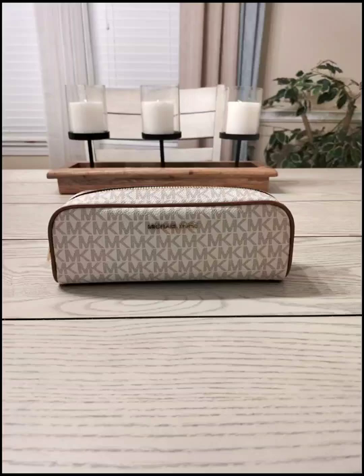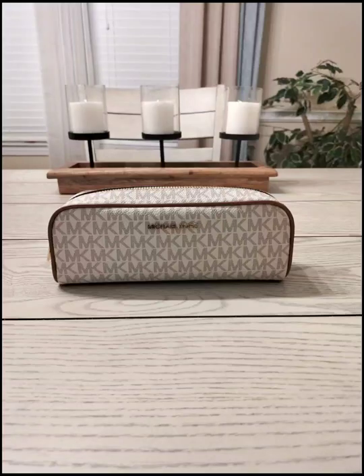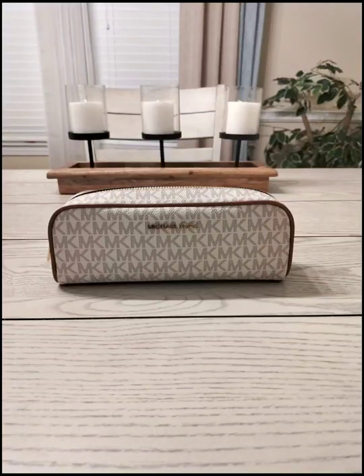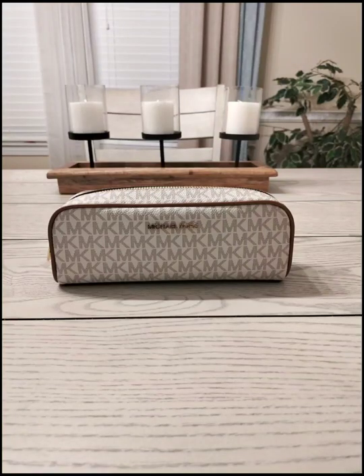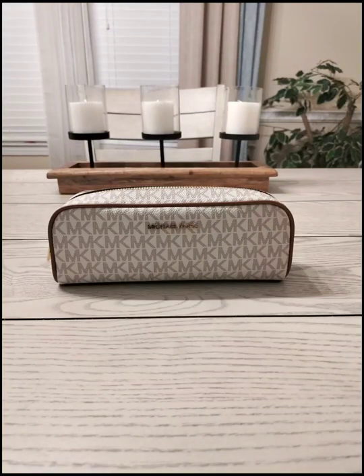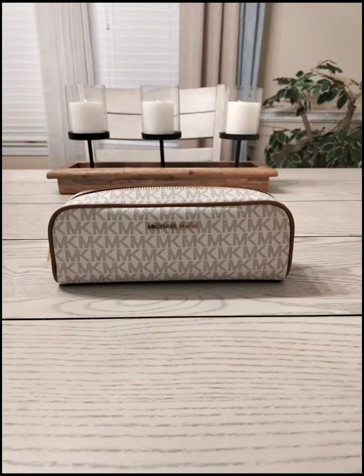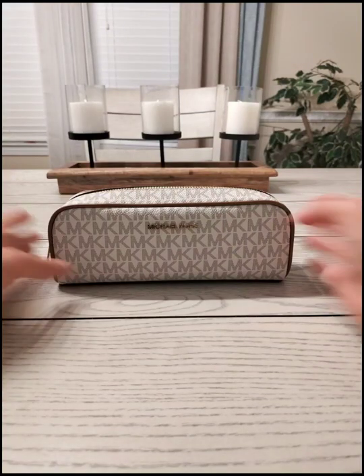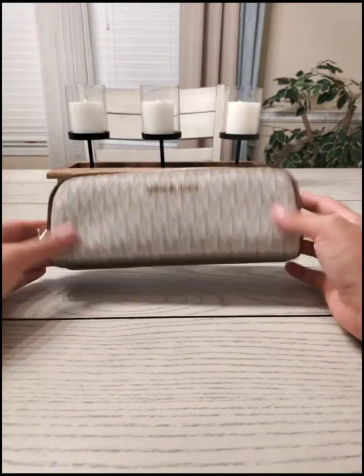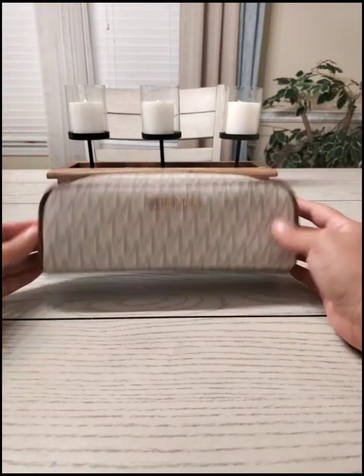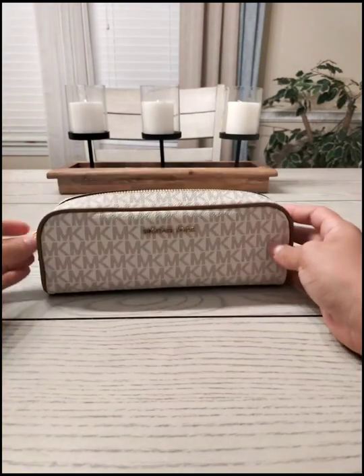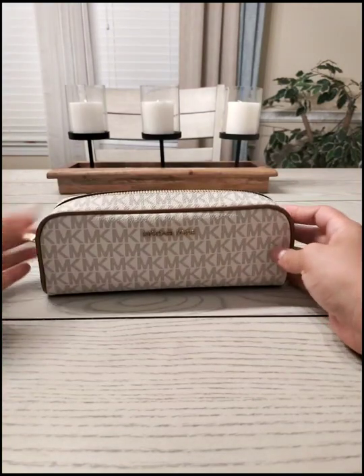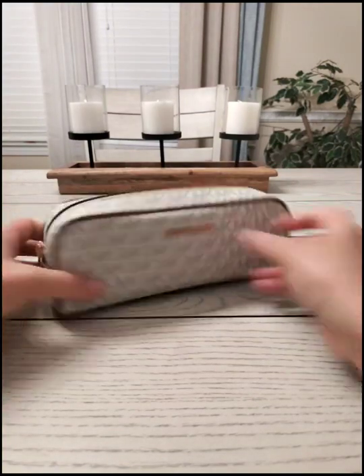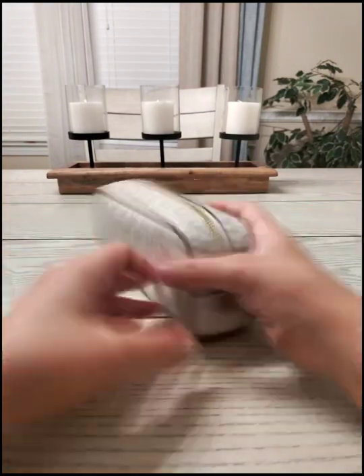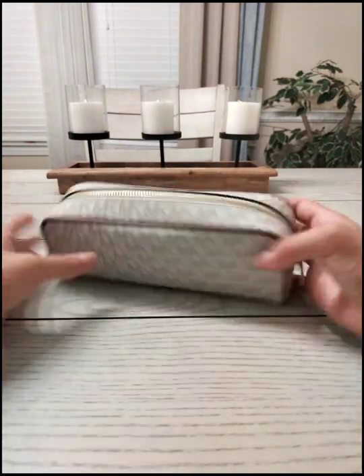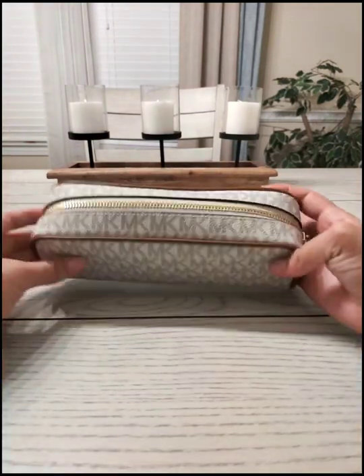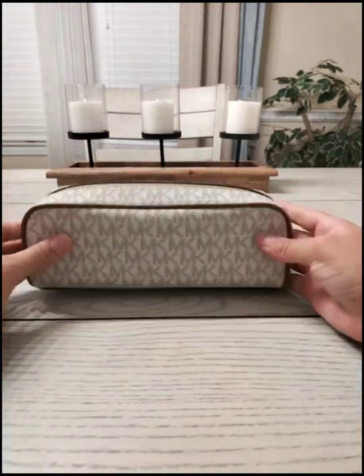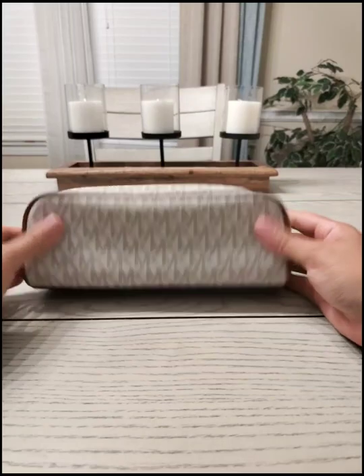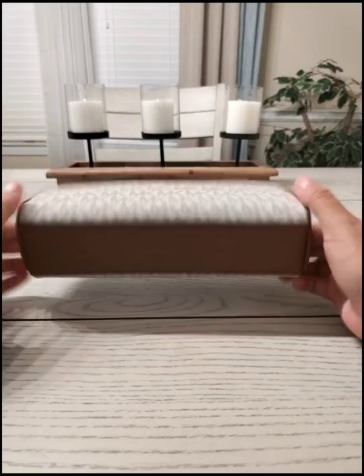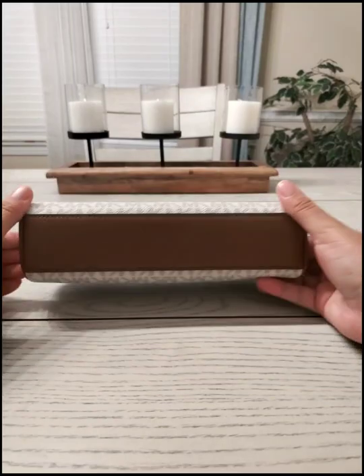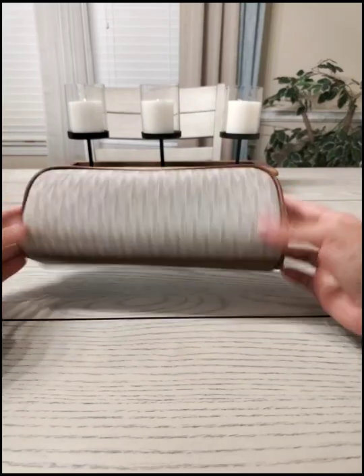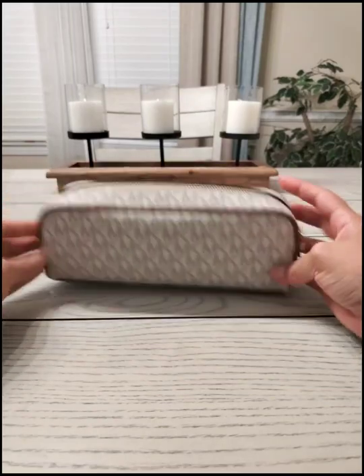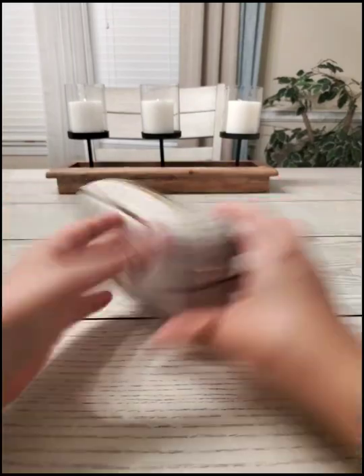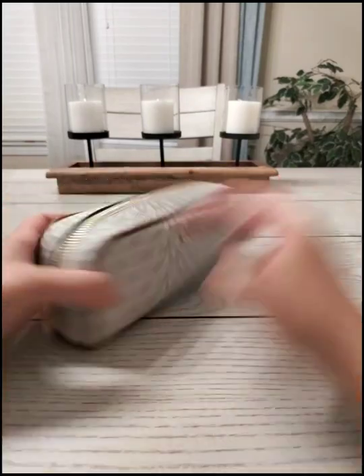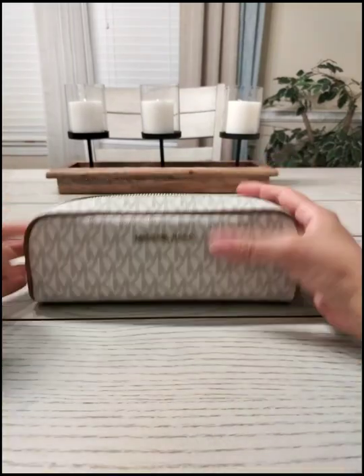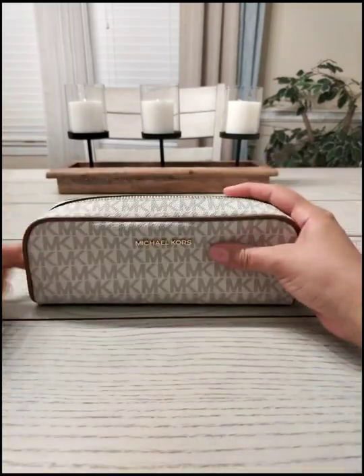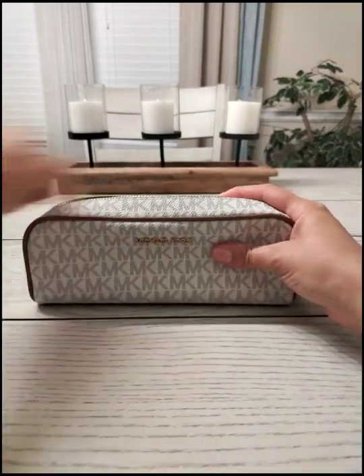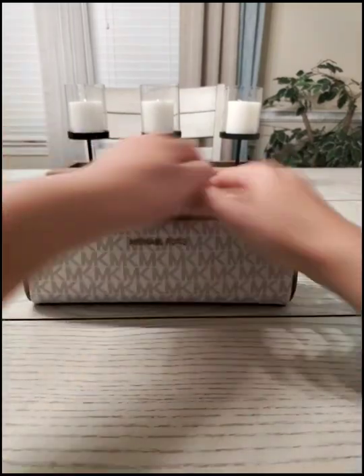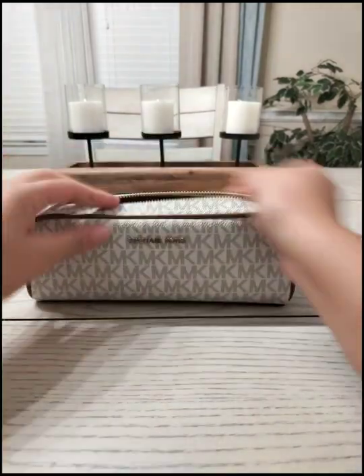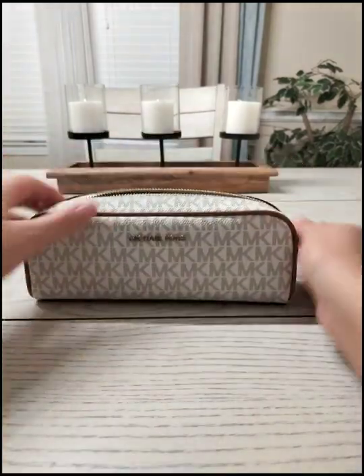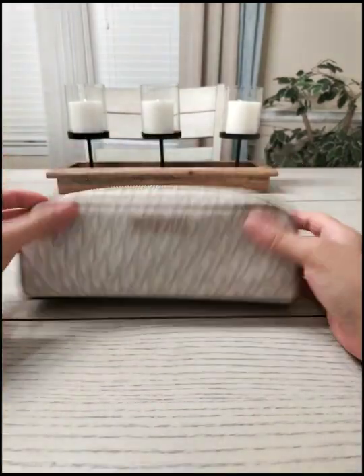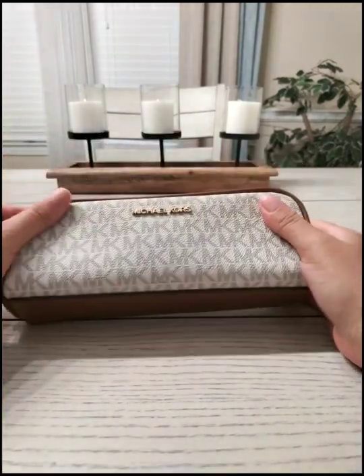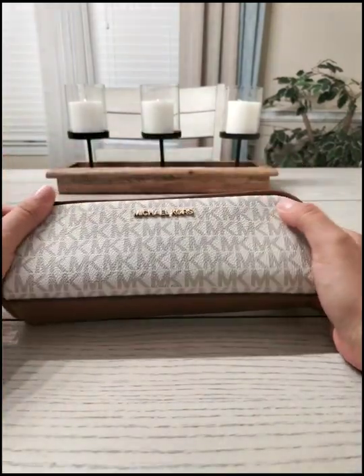What's up guys, welcome back. In this video we're going to do a demonstration on what fits inside this pencil case by Michael Kors.